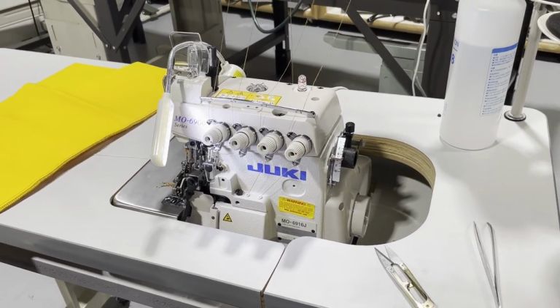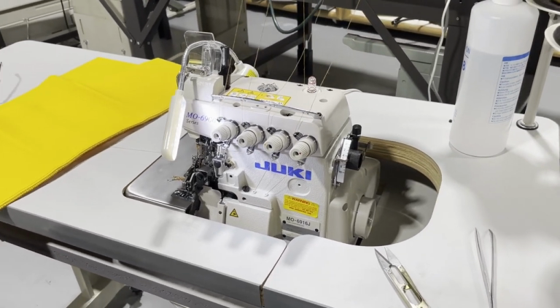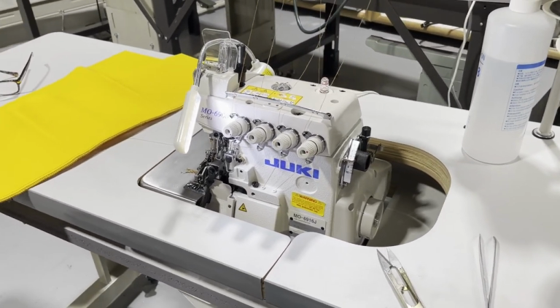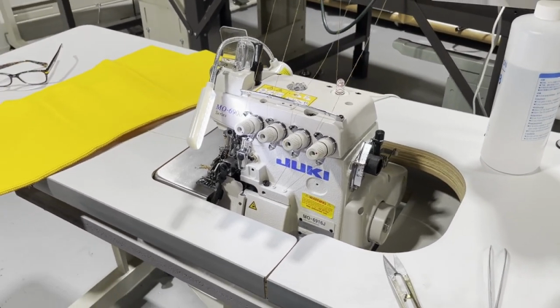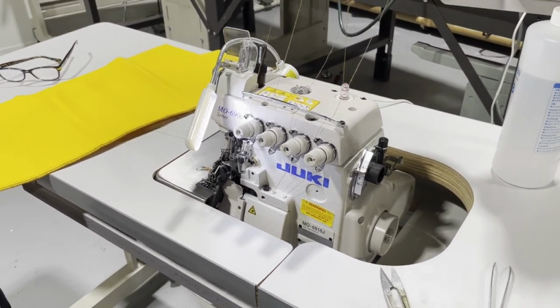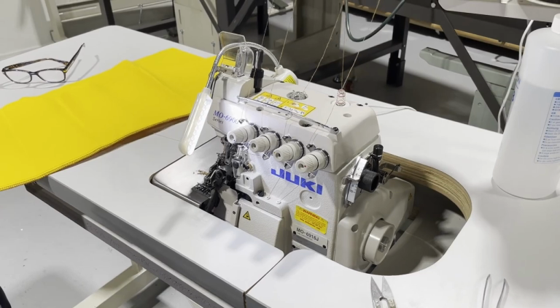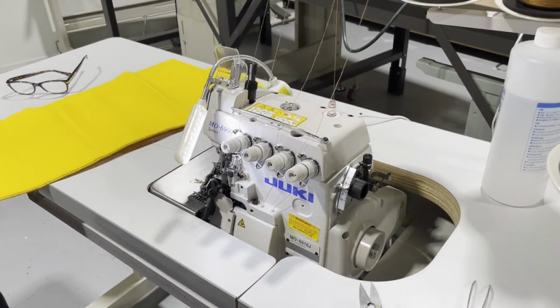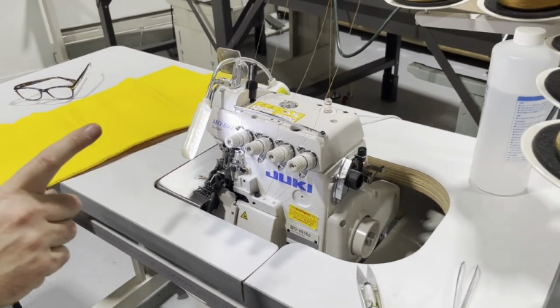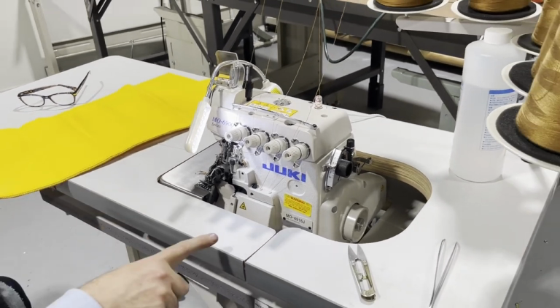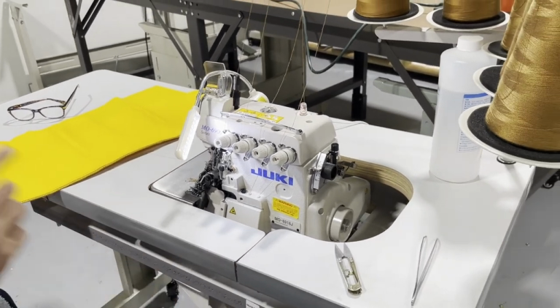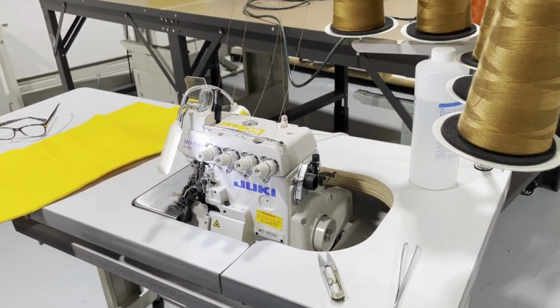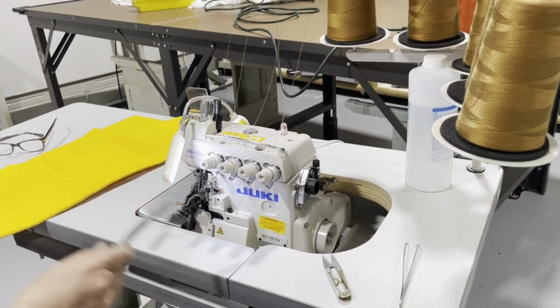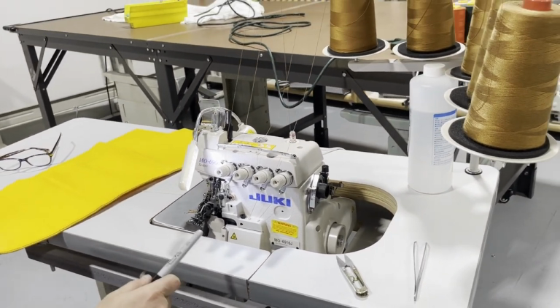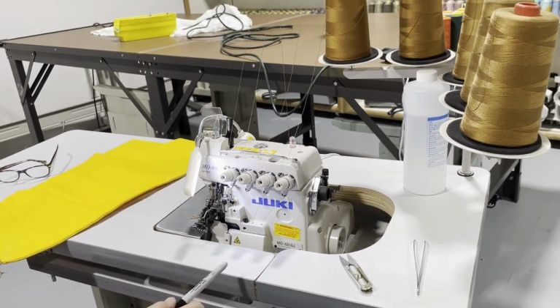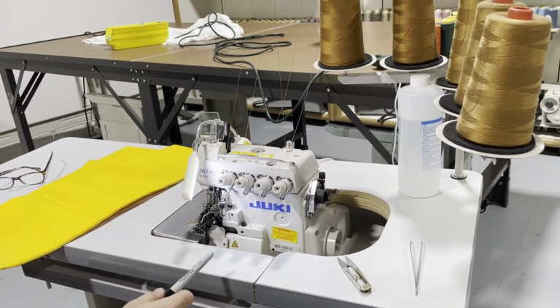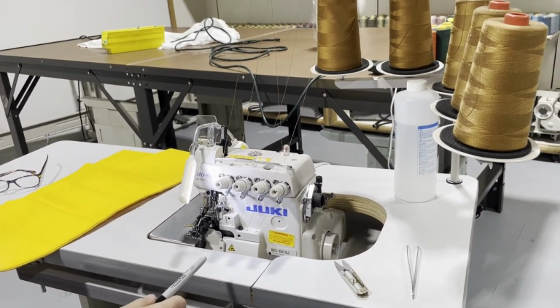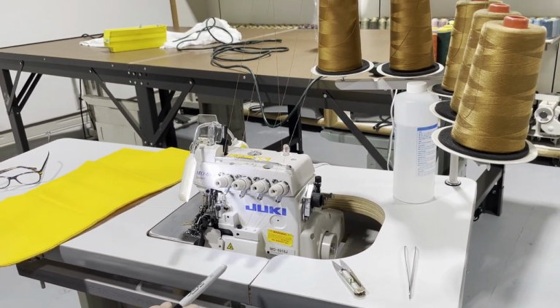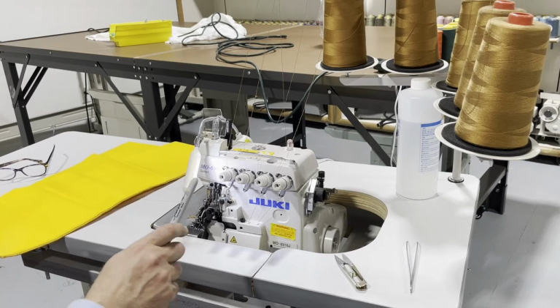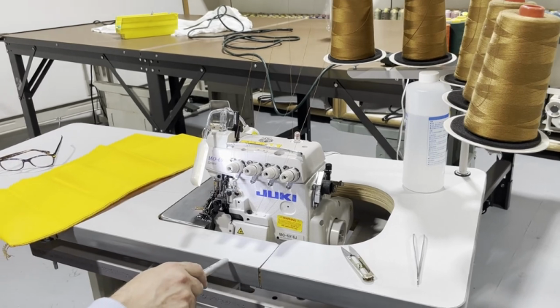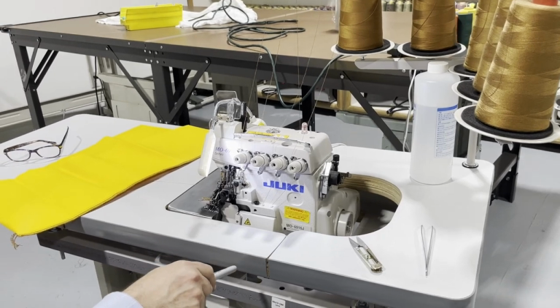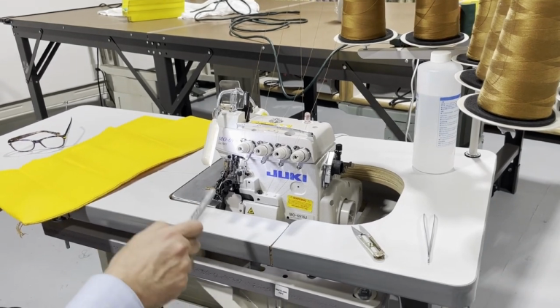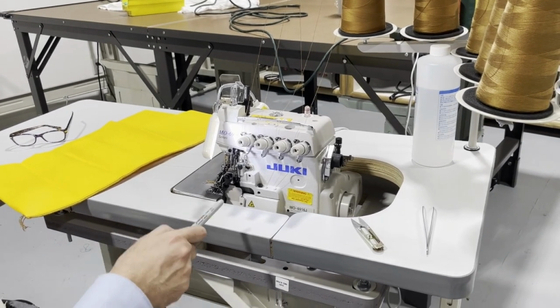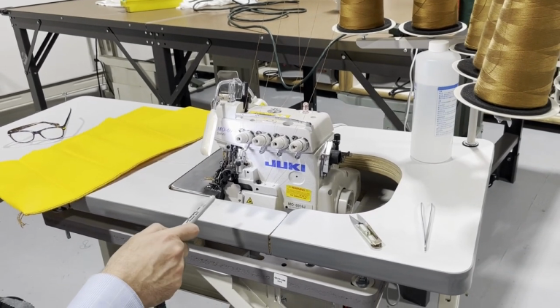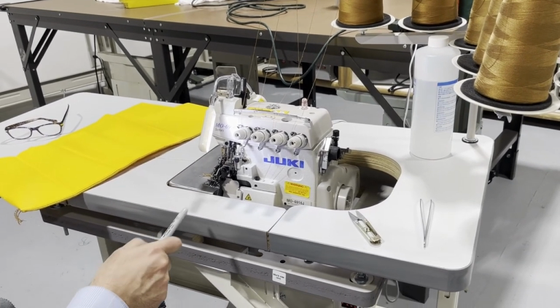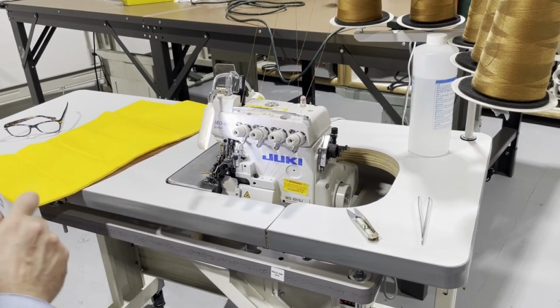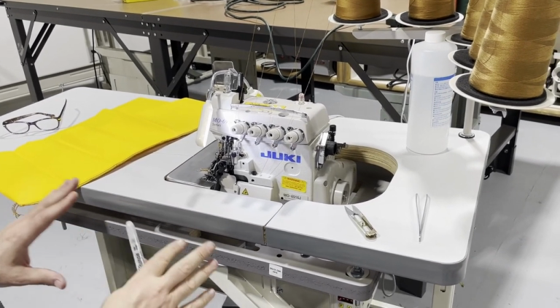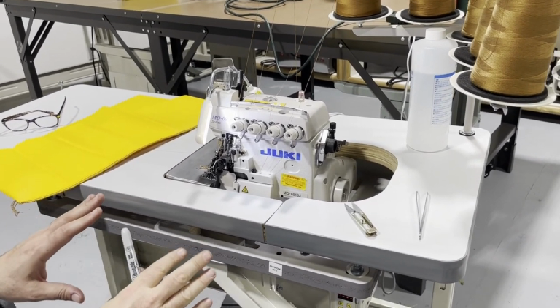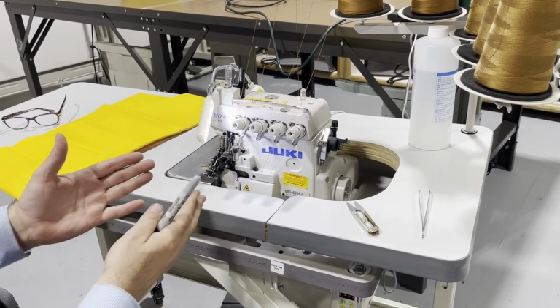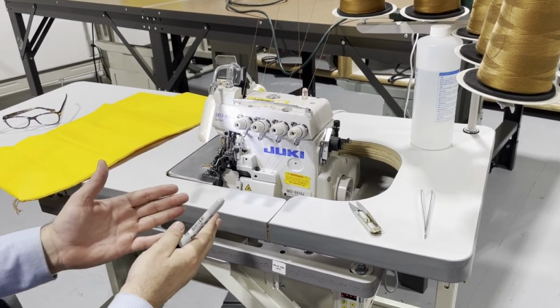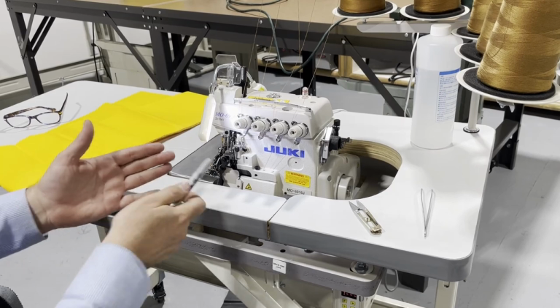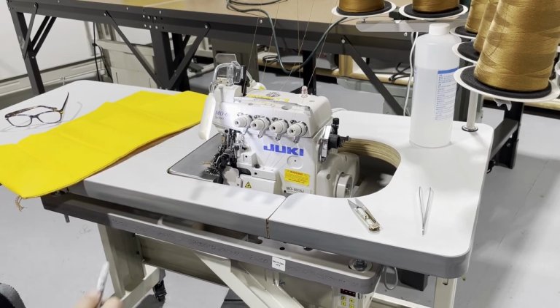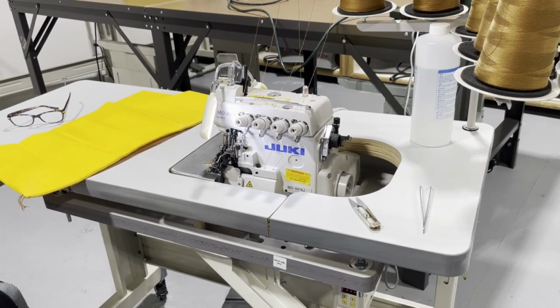It's very hard to get your hands on one of these. We had to wait three months for this machine to arrive from Juki. We had a very good customer who was patient. It took us three months — we had to get this from Japan.